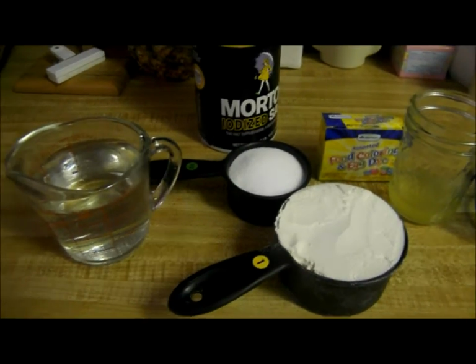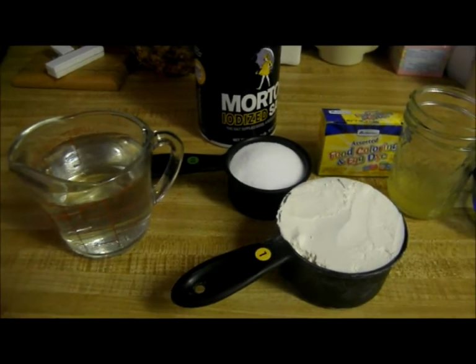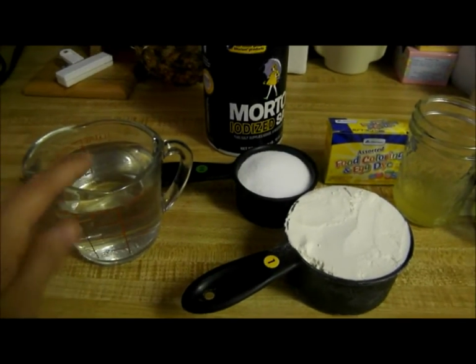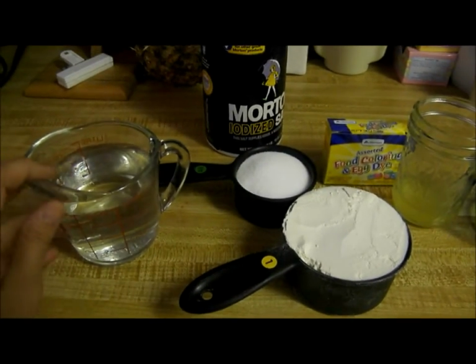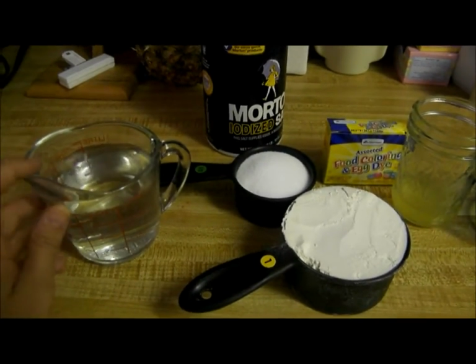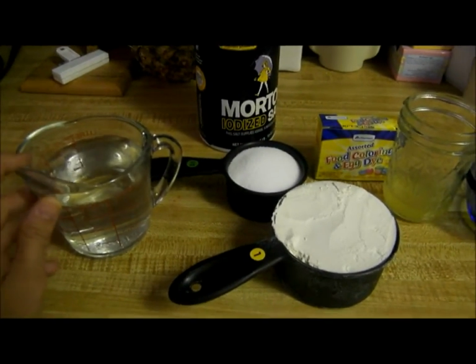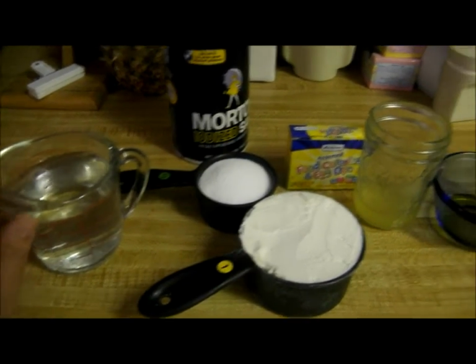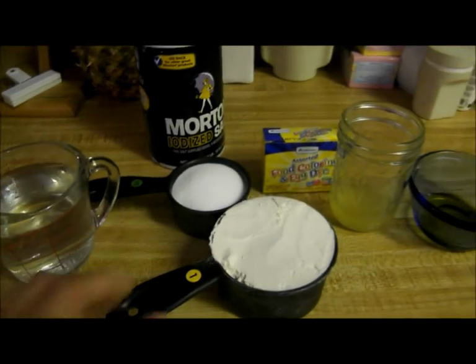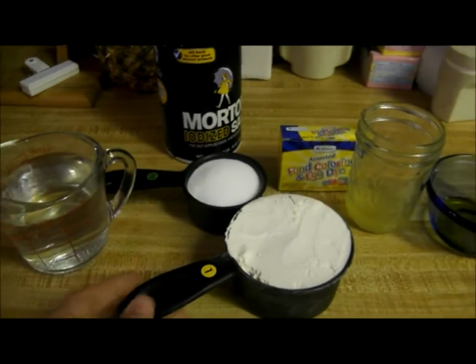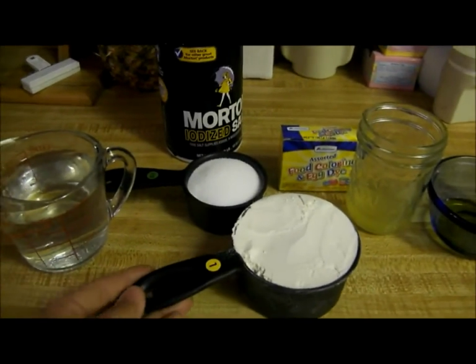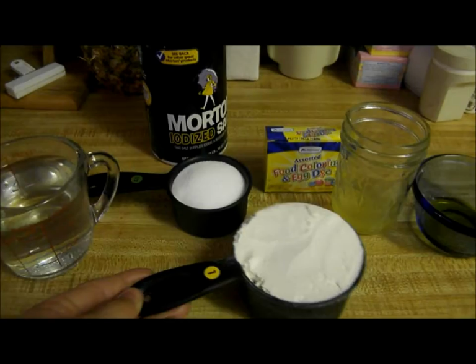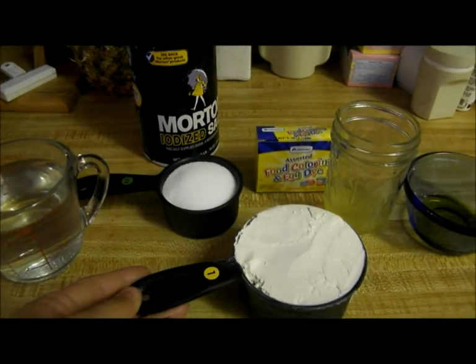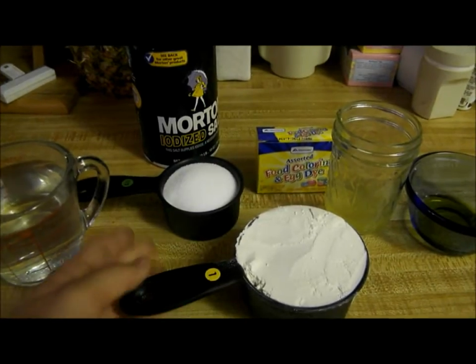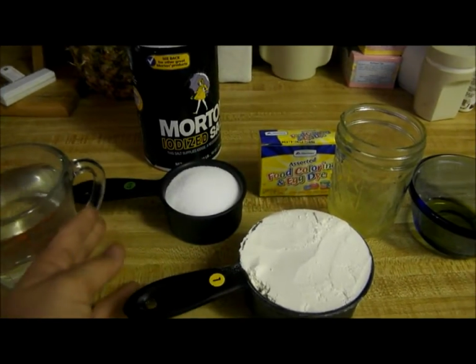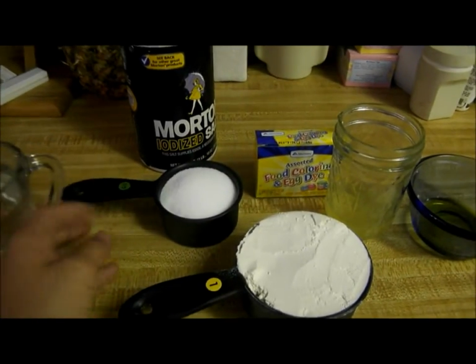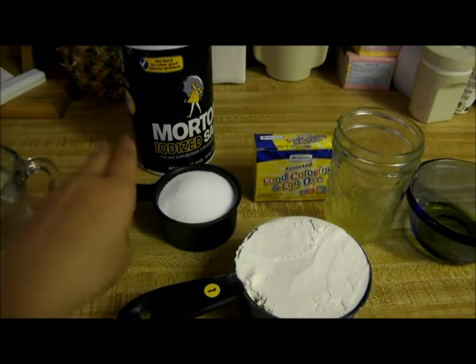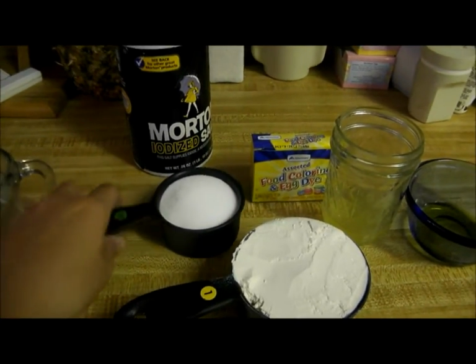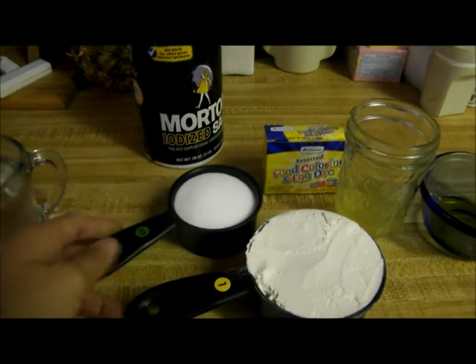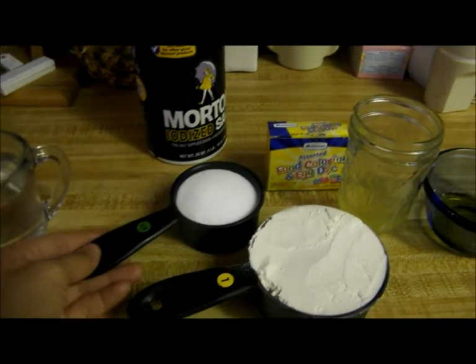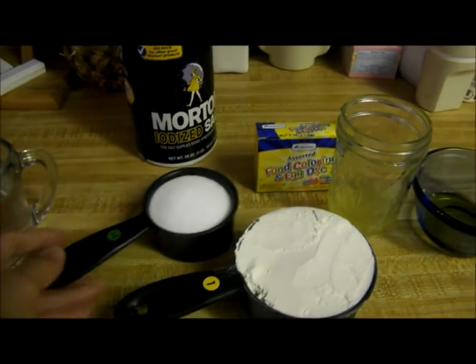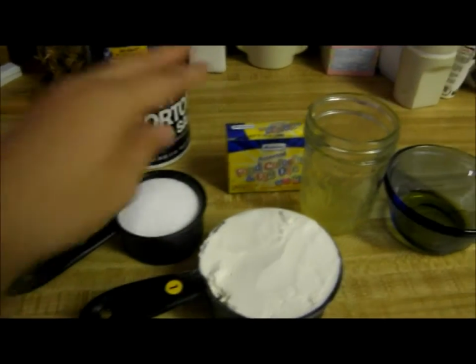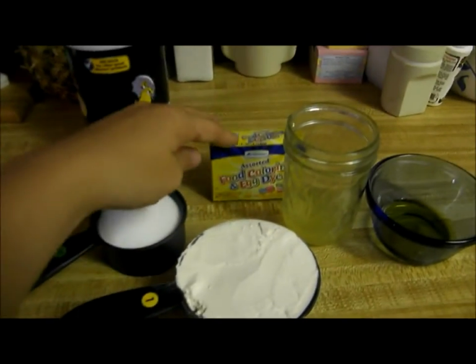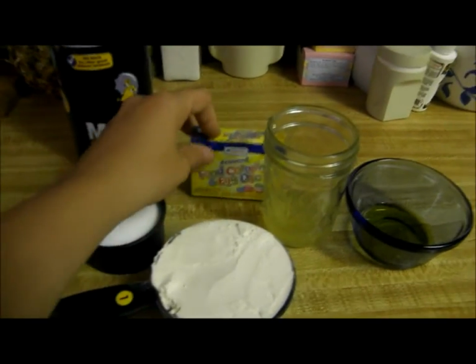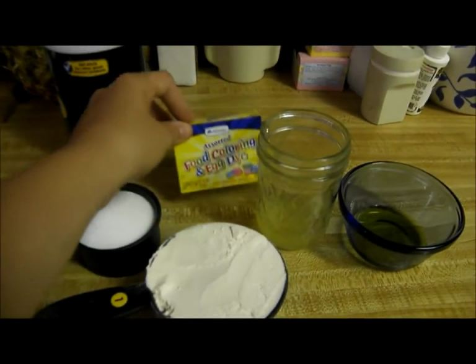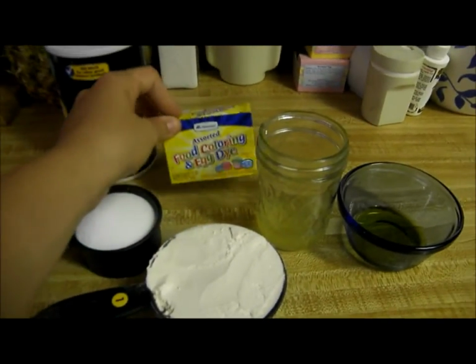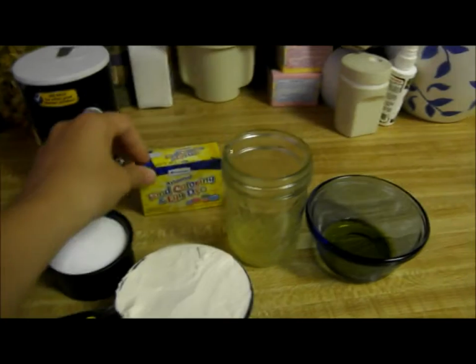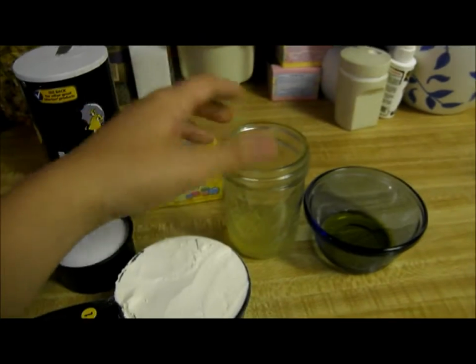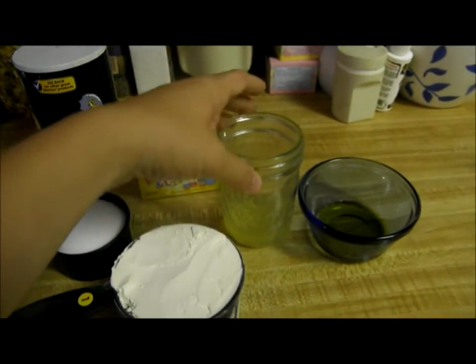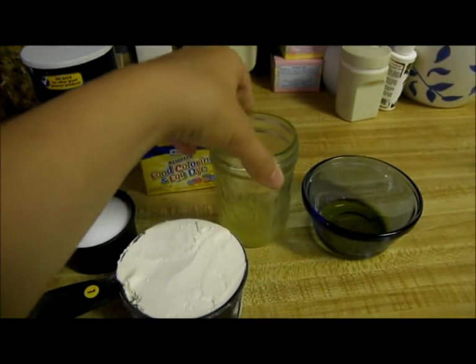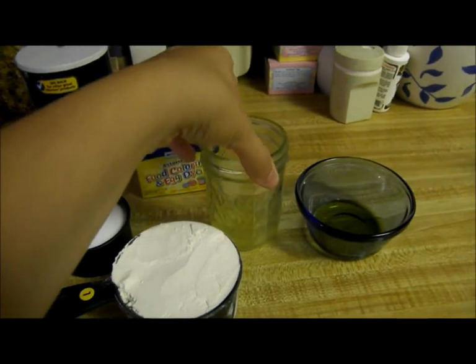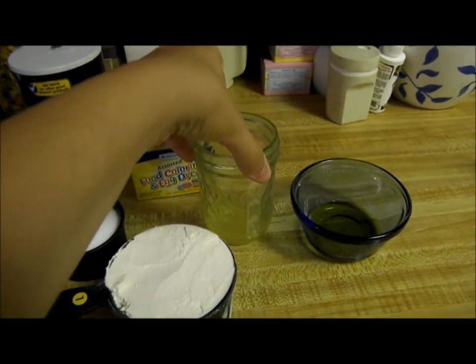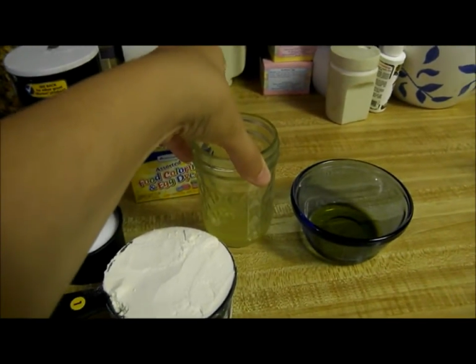So you are going to need one cup of water, one cup of flour, half cup of salt, and any food coloring.